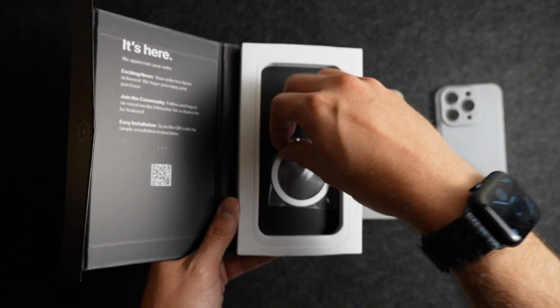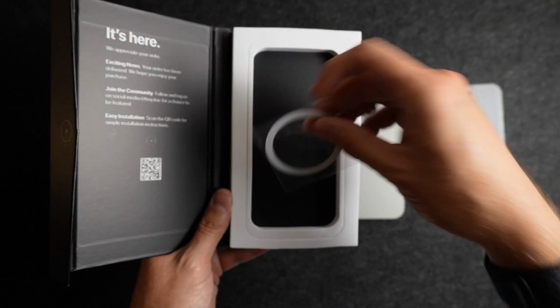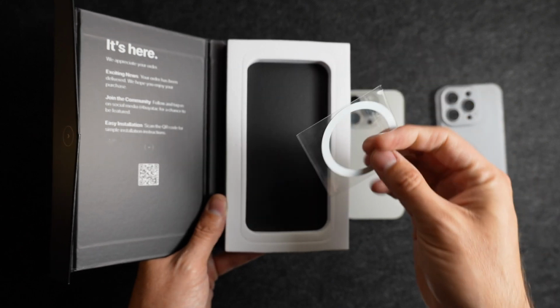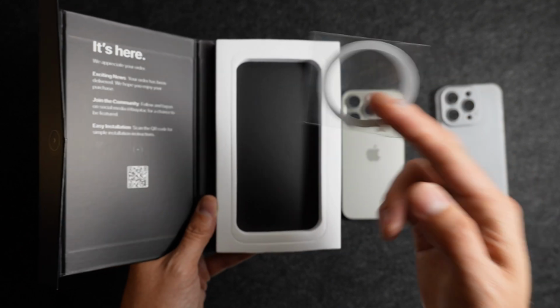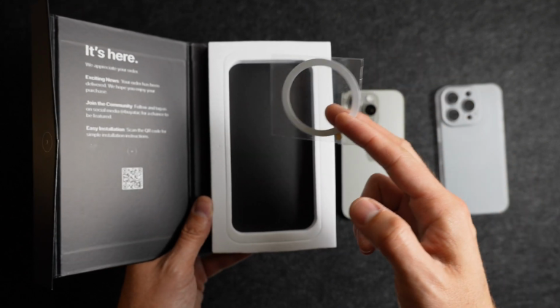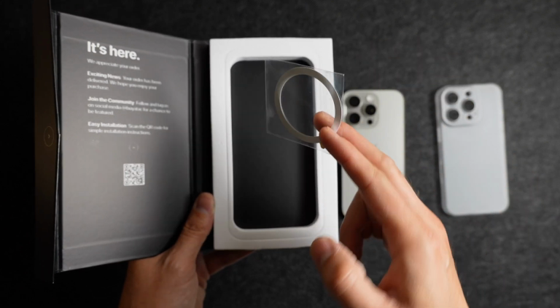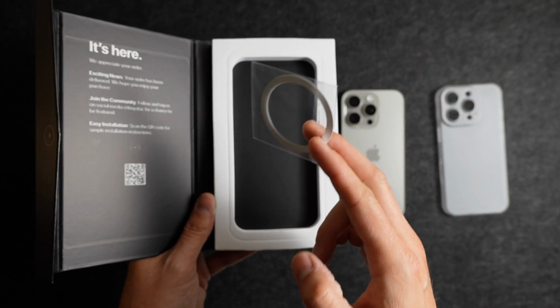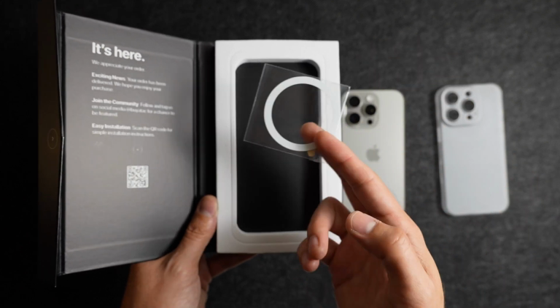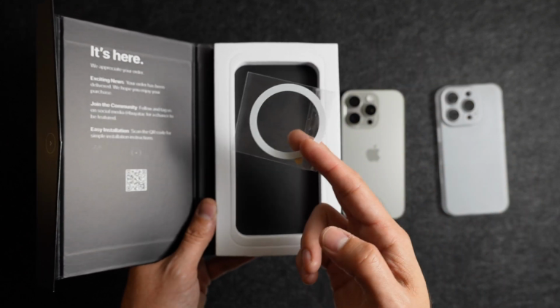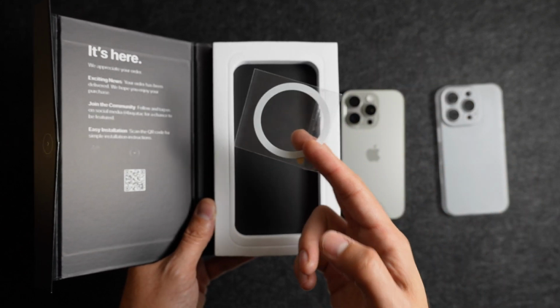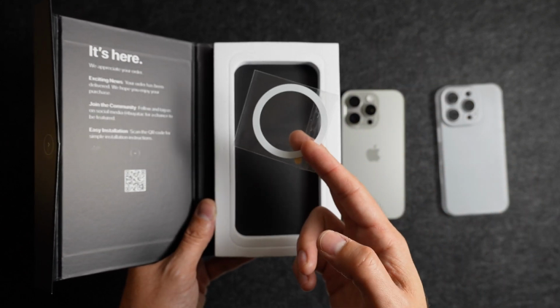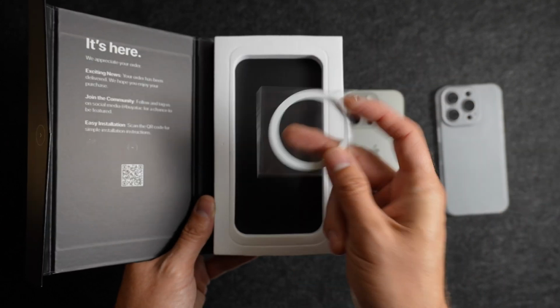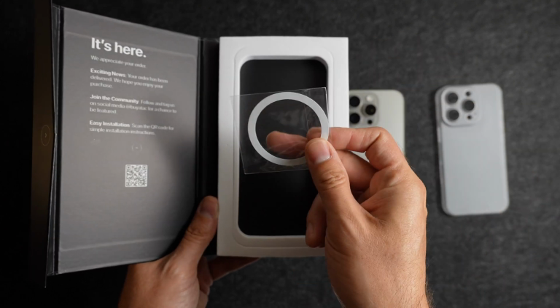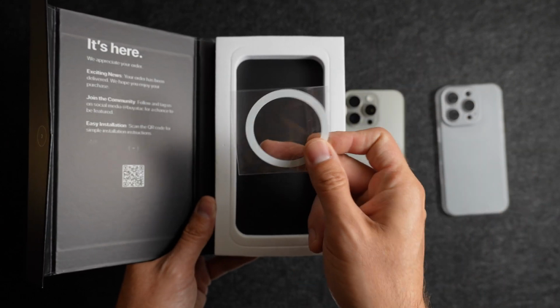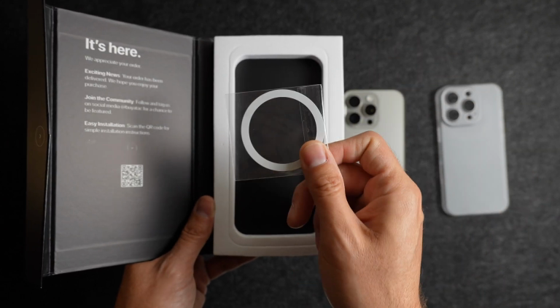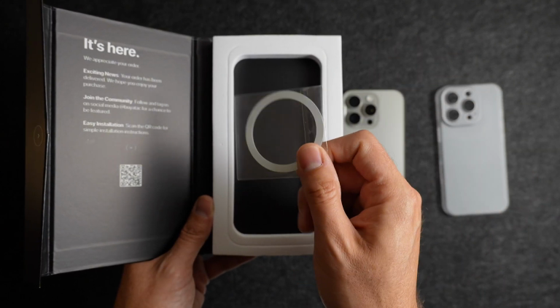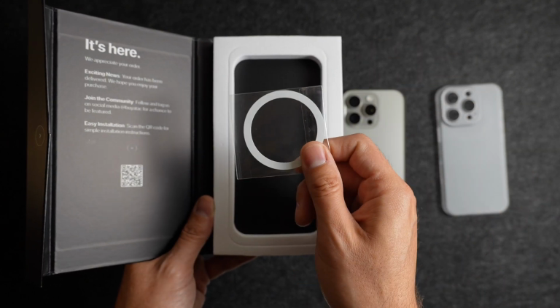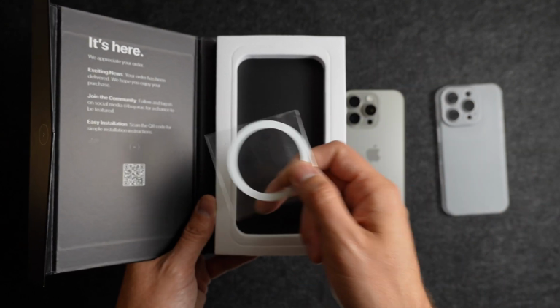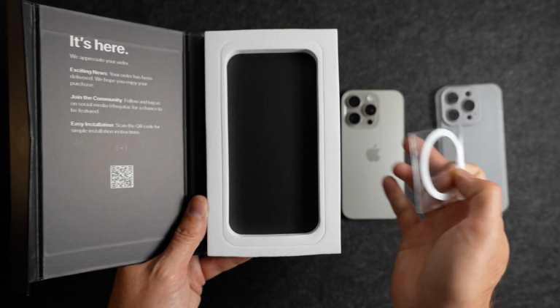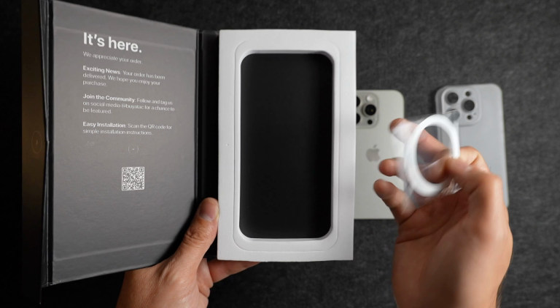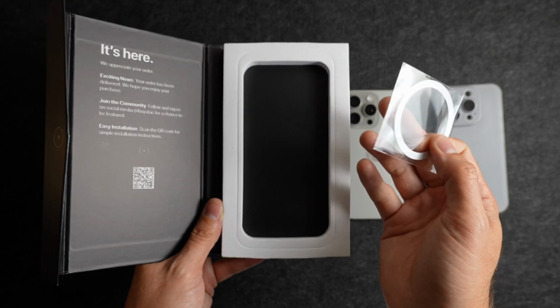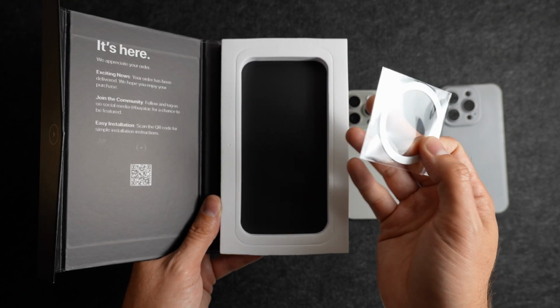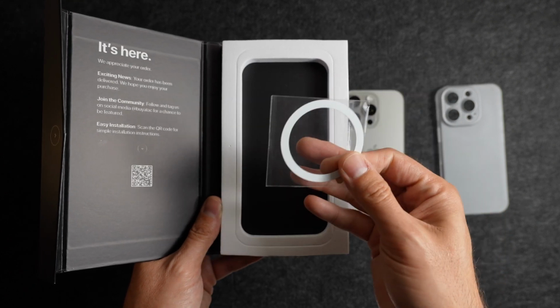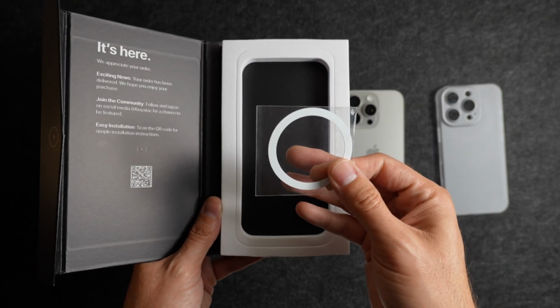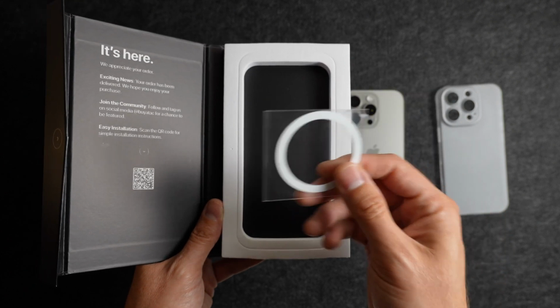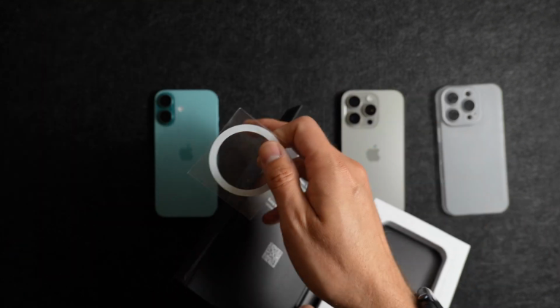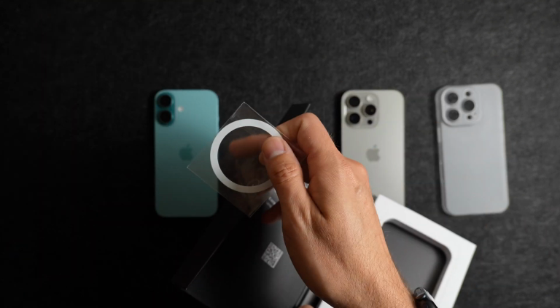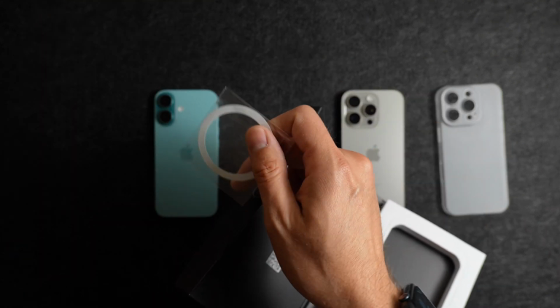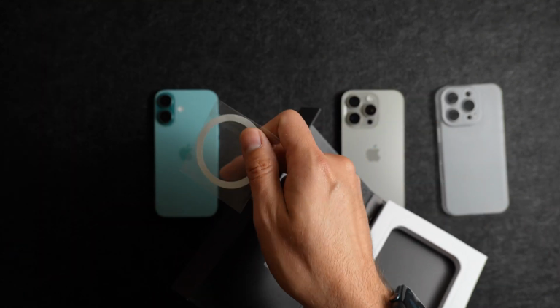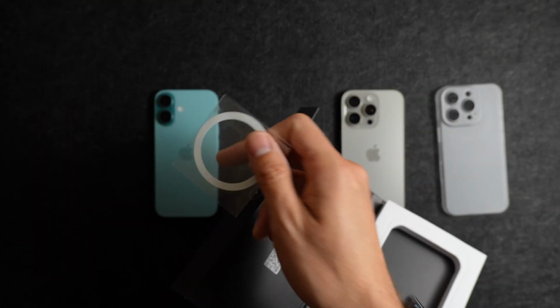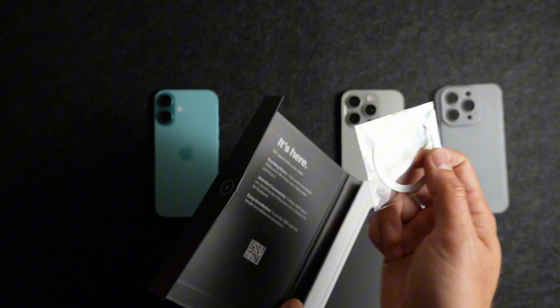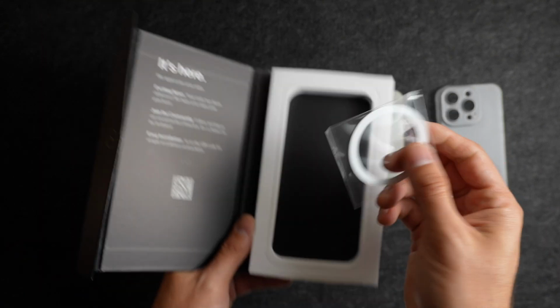Inside each of these, TAC has included what's called a MagSafe Plus Ring. This is an extra accessory that you can purchase to make any of these cases MagSafe compatible. I'll show you how it works on one of the iPhone 16 cases.